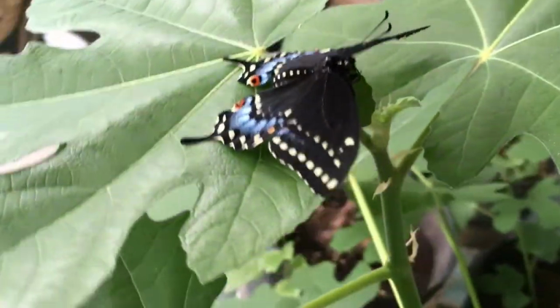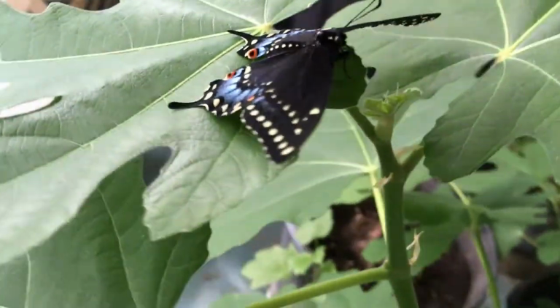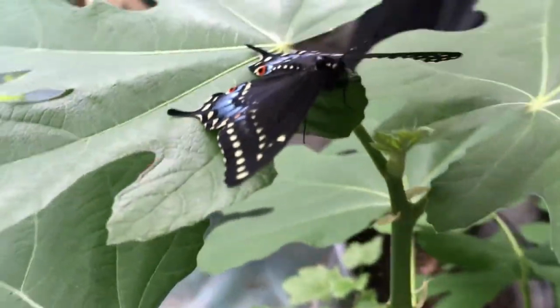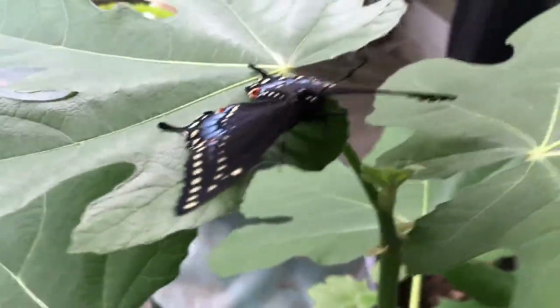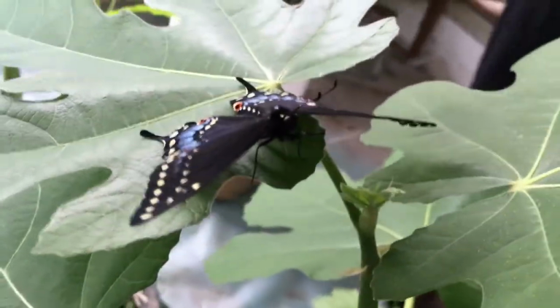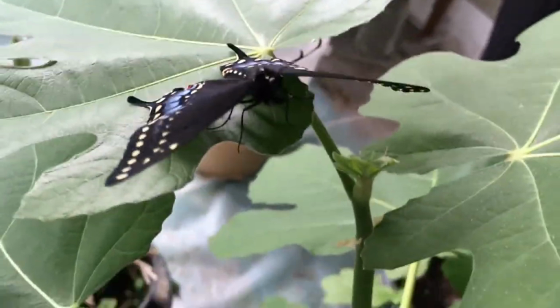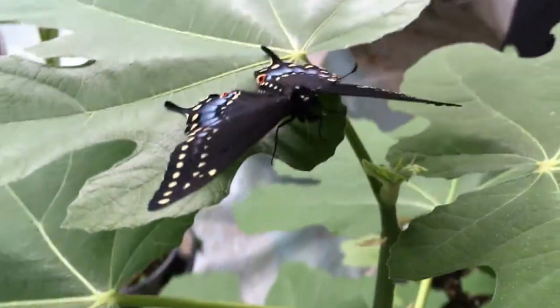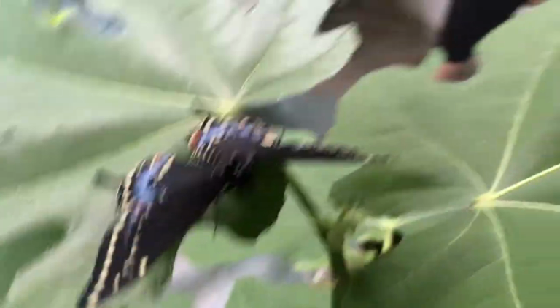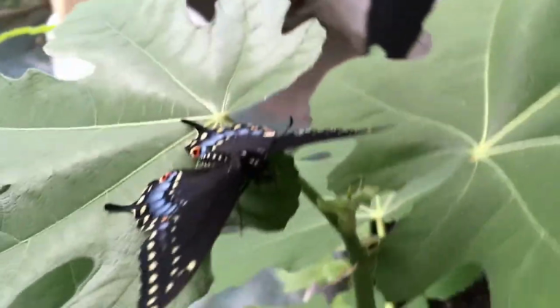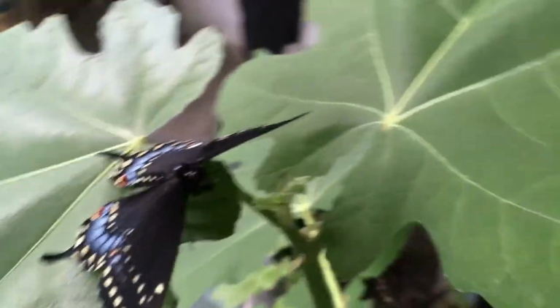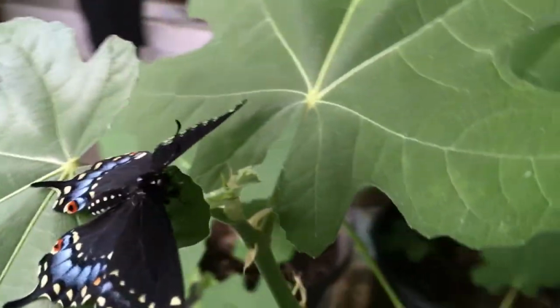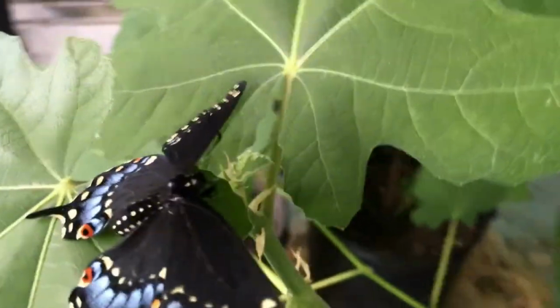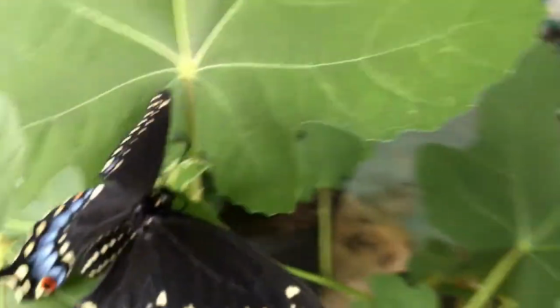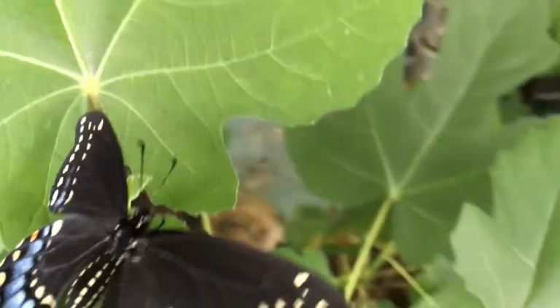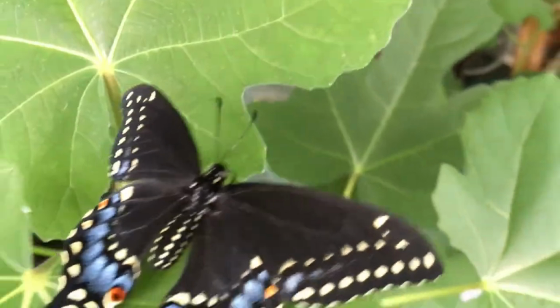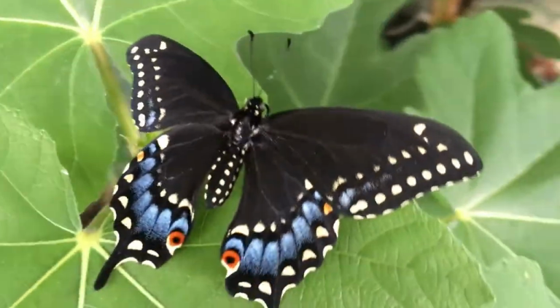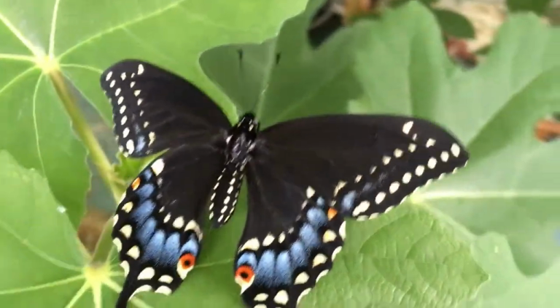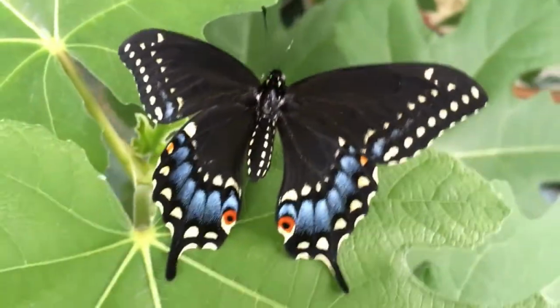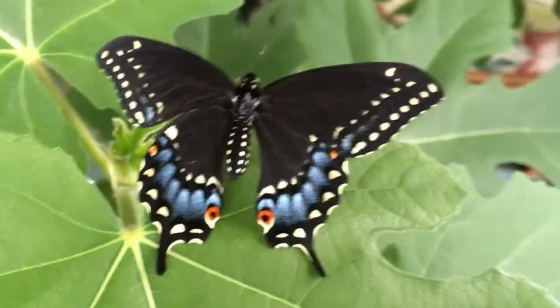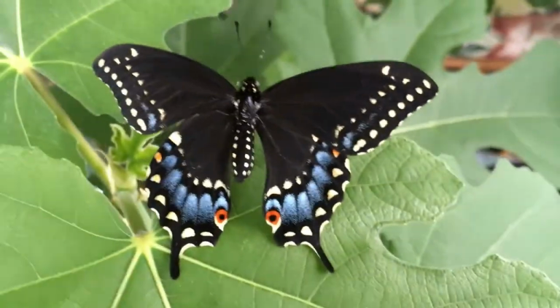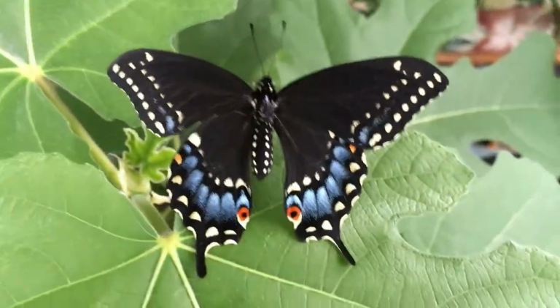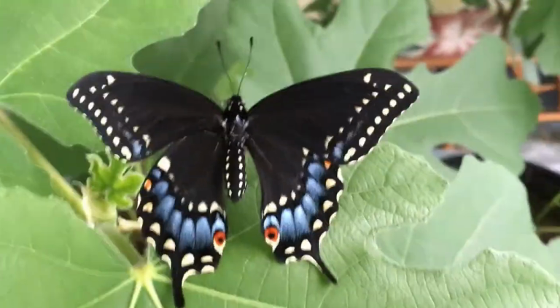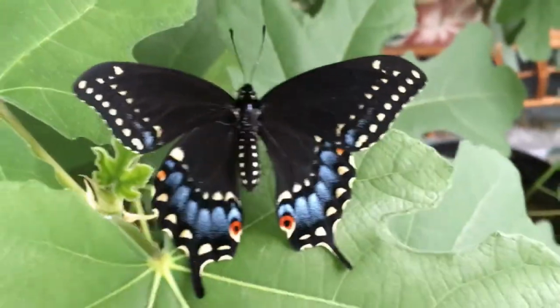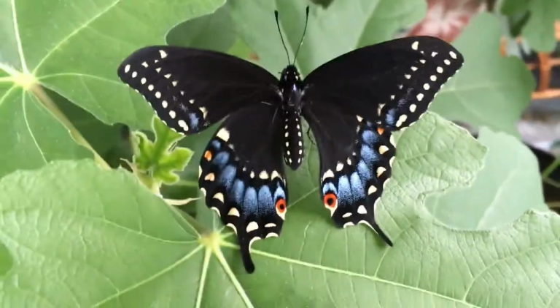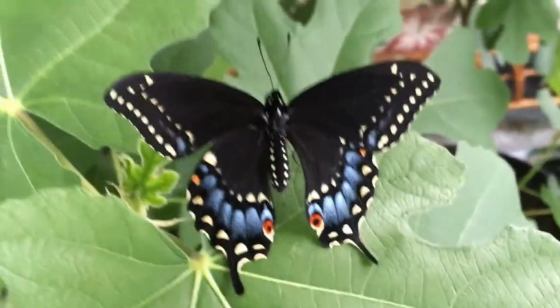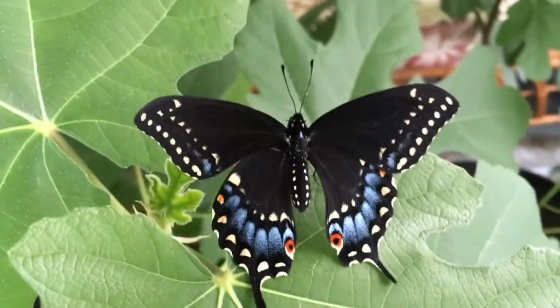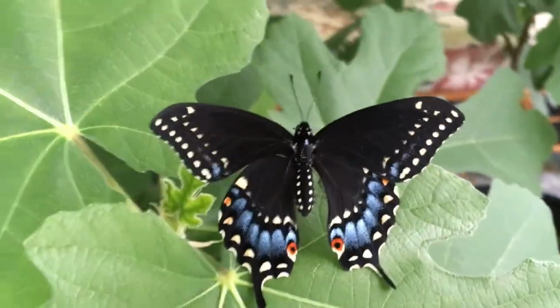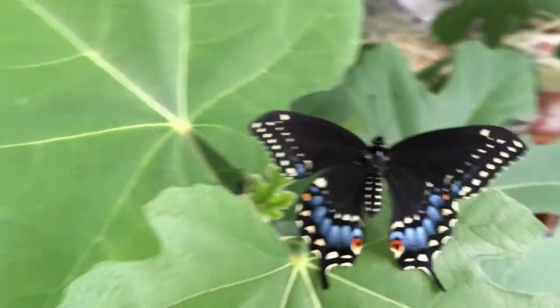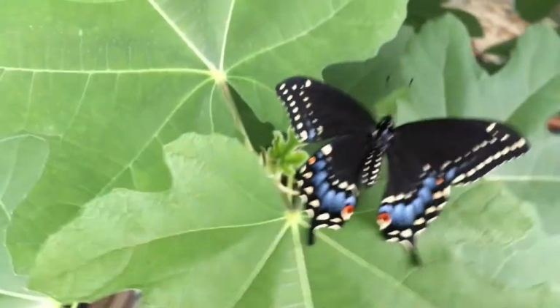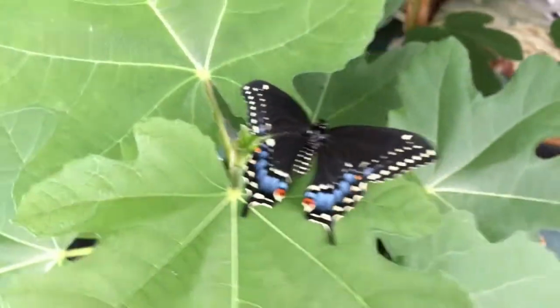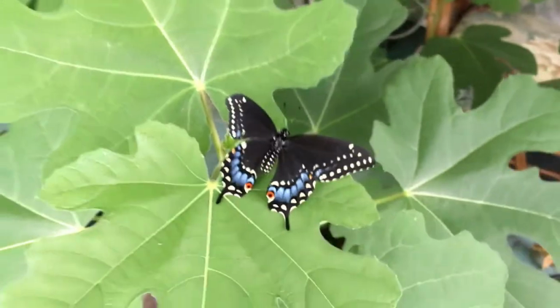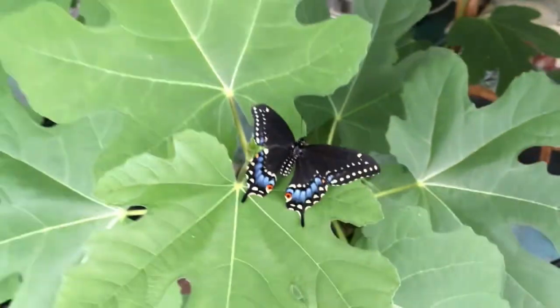I'm going to fix it some sugar water and a little orange juice, put it on a cotton ball and put it on top of the fig trees.